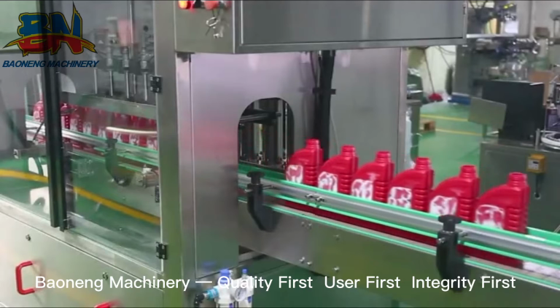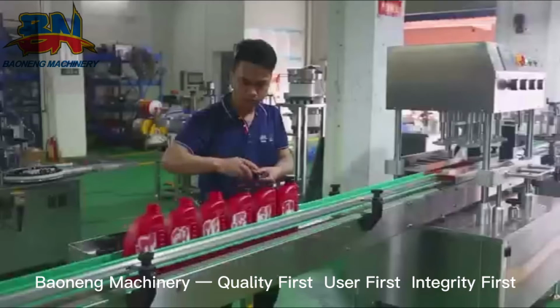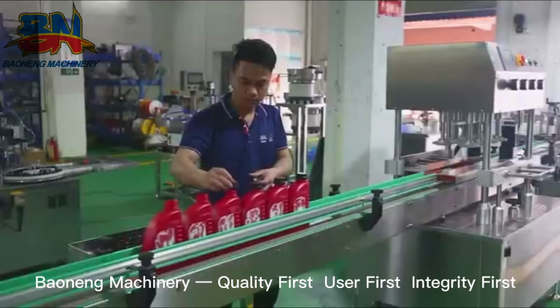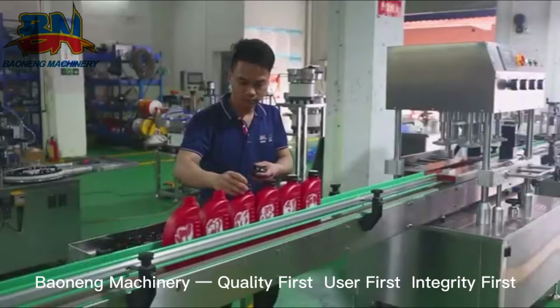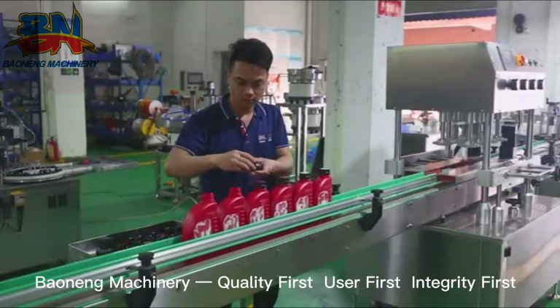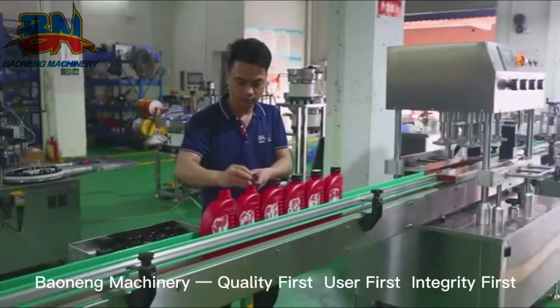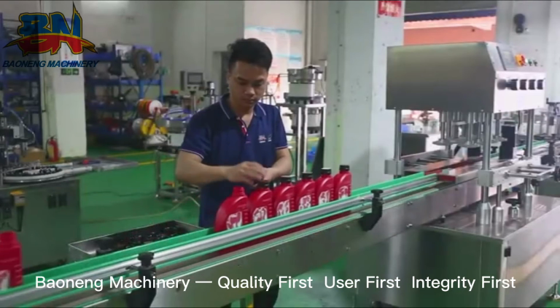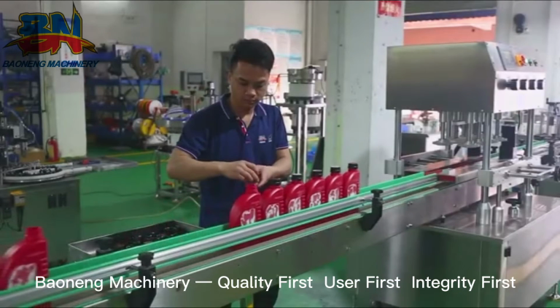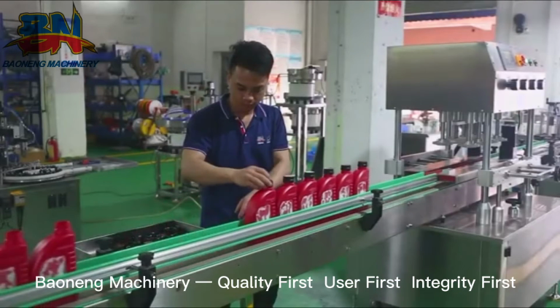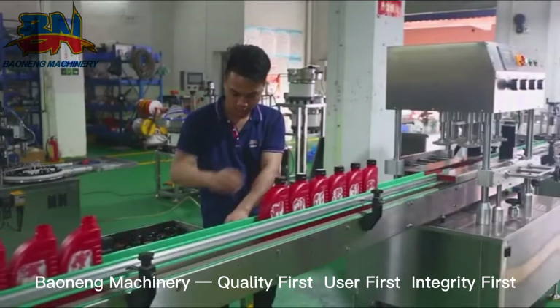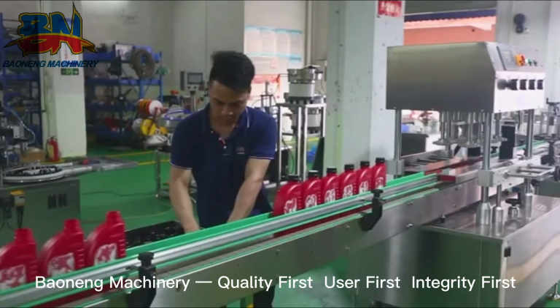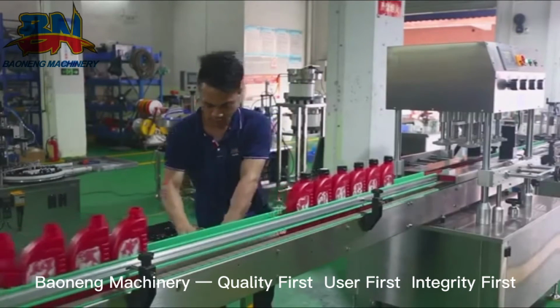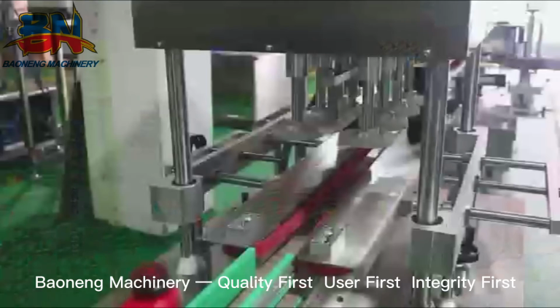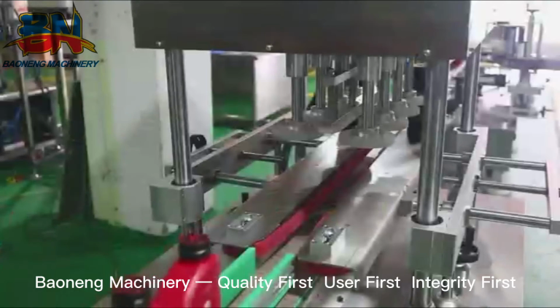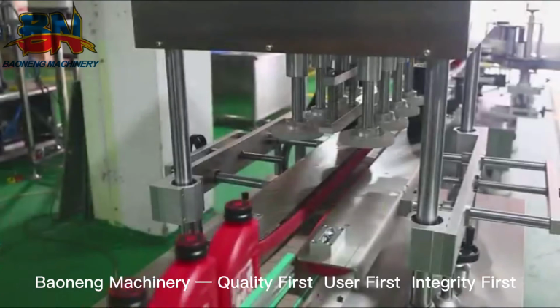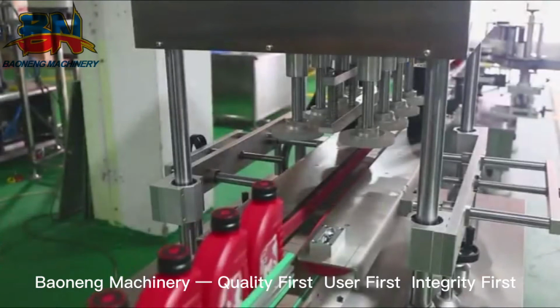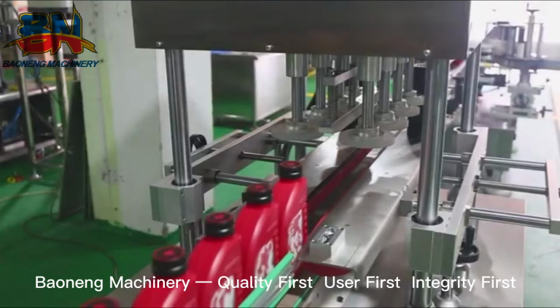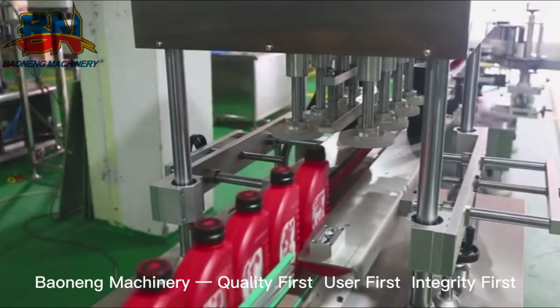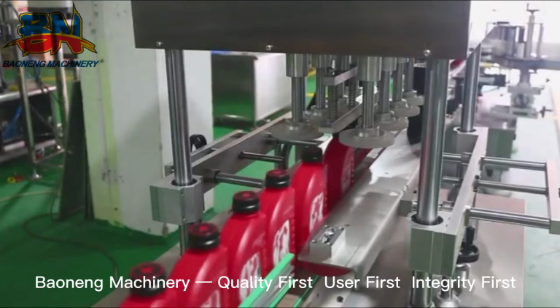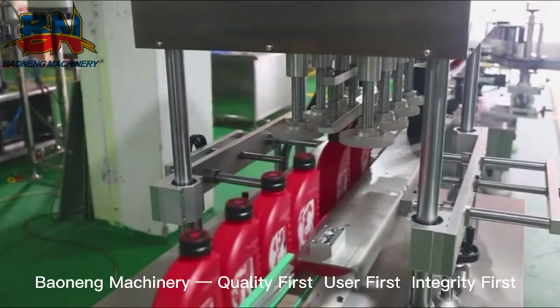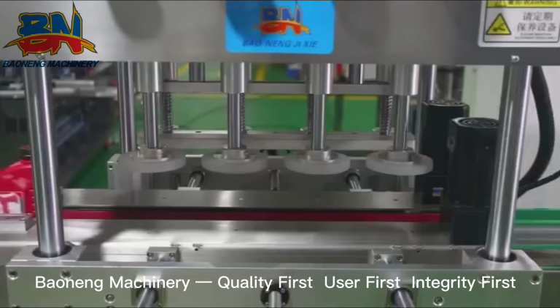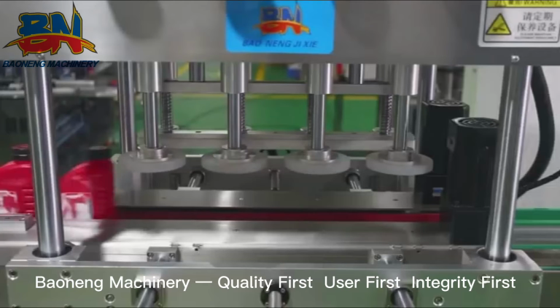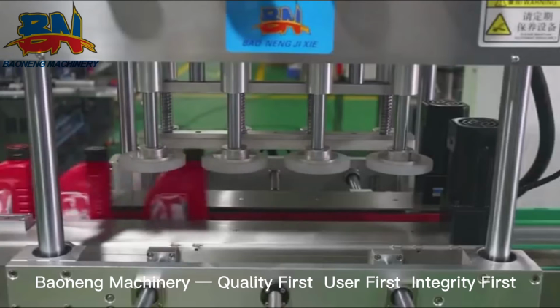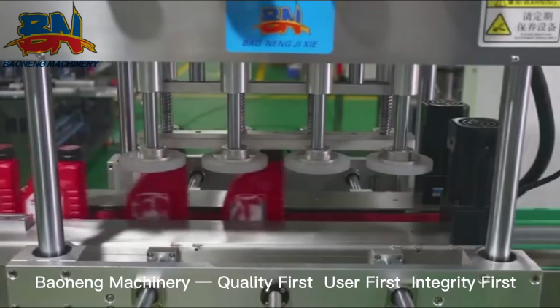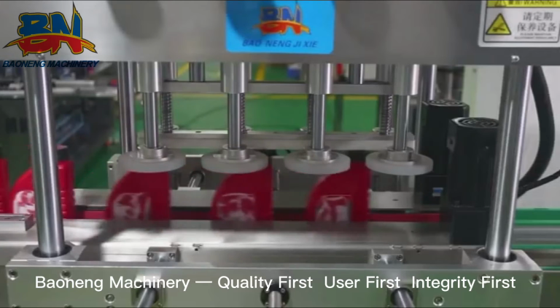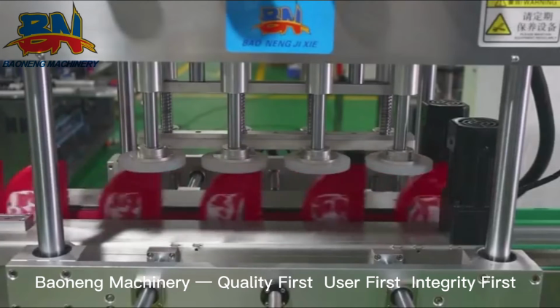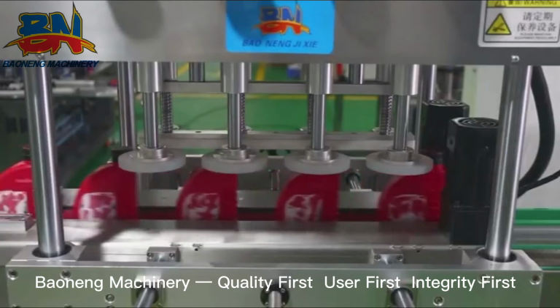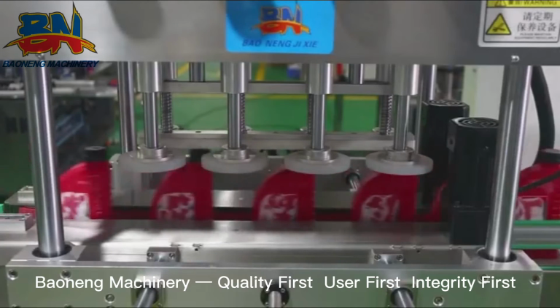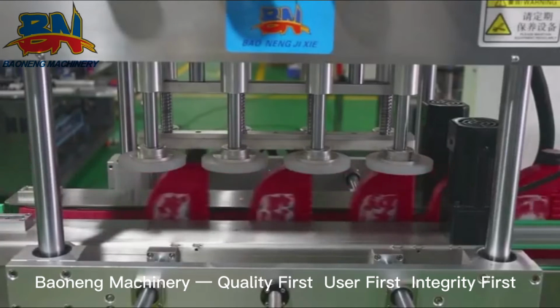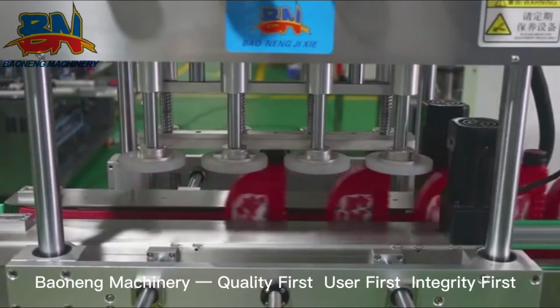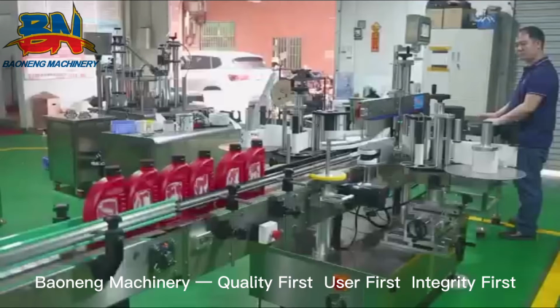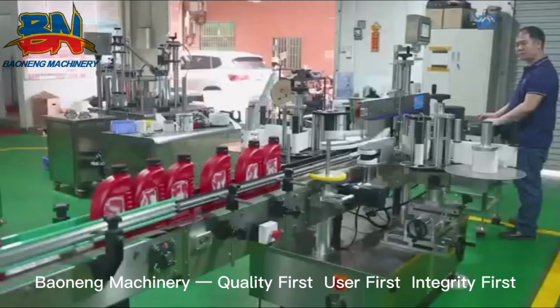Adopting labor or automatic cap feeding, our universal capper can do stably high-speed cap screwing of various threaded caps, pump caps, and trigger caps.